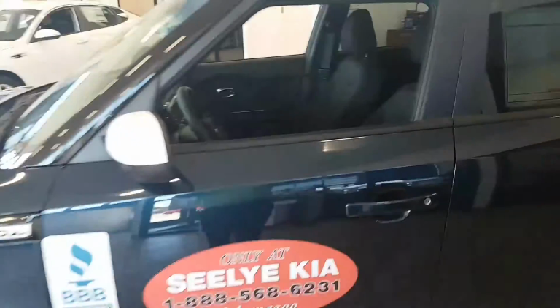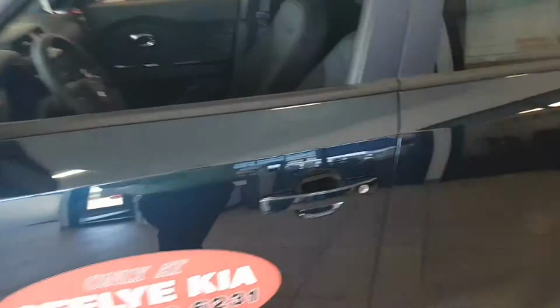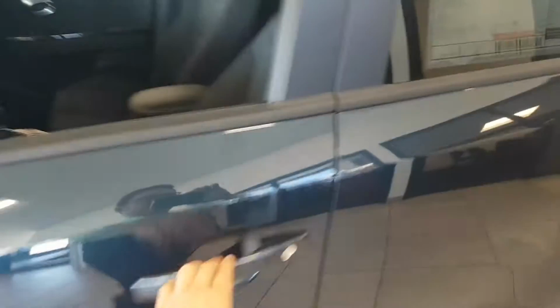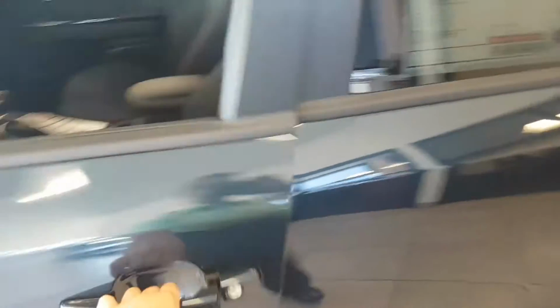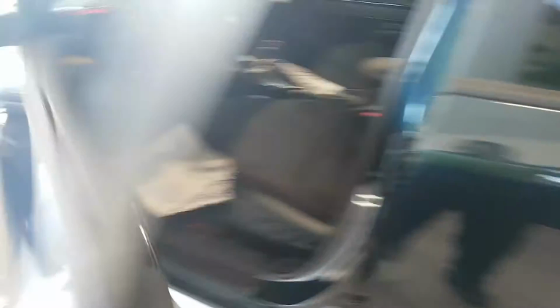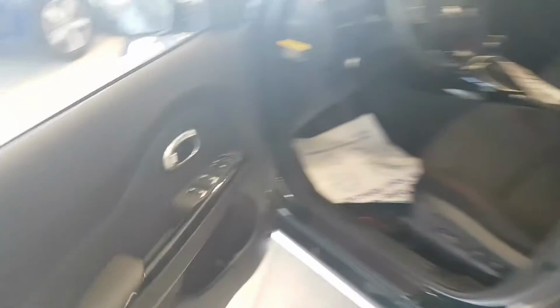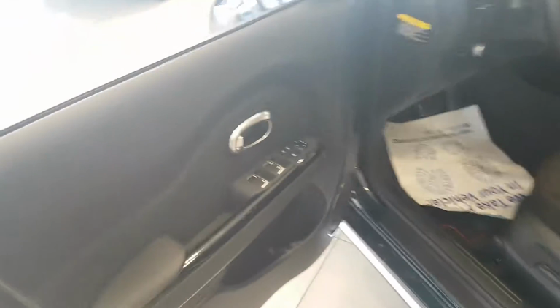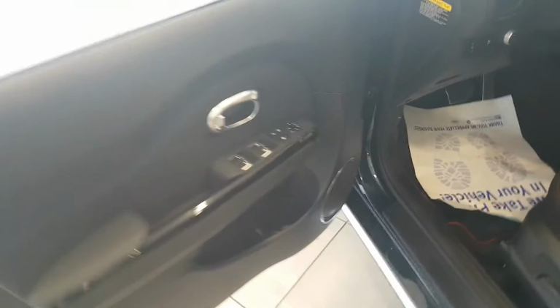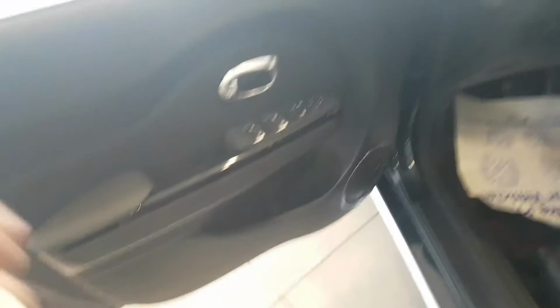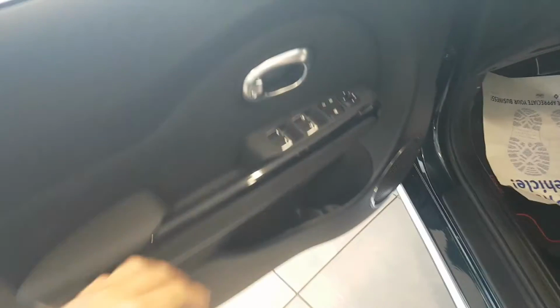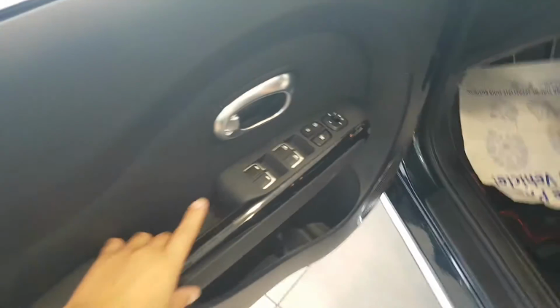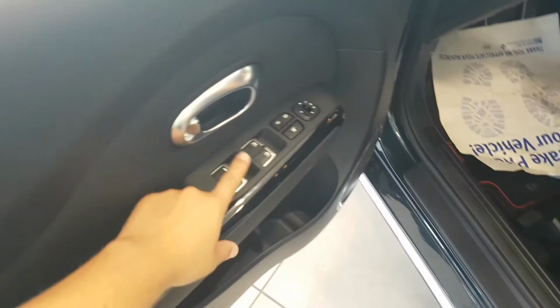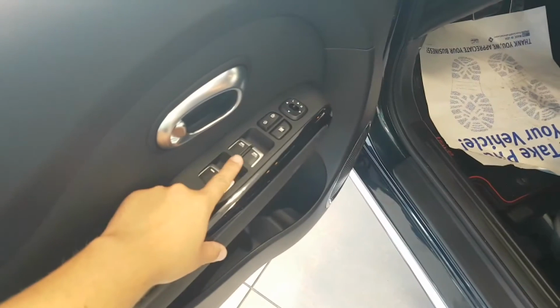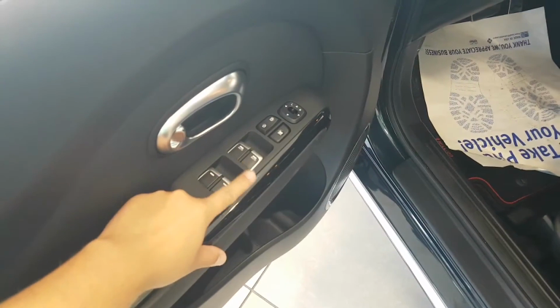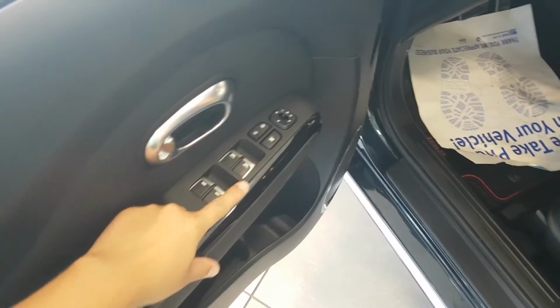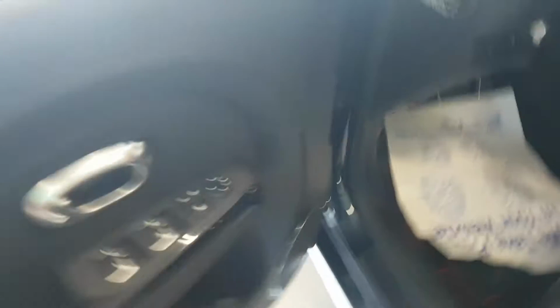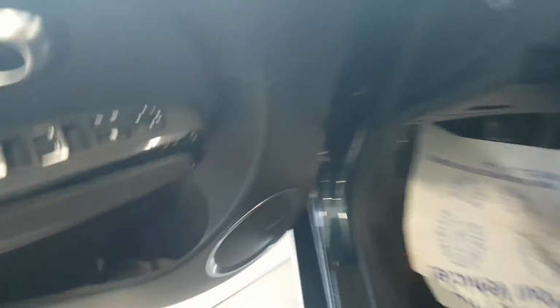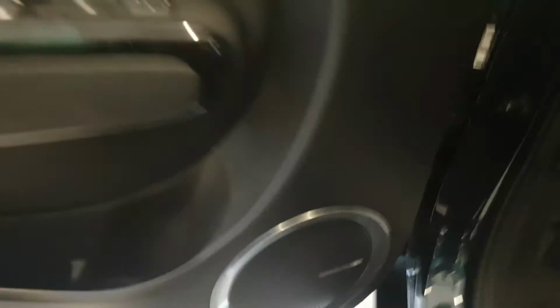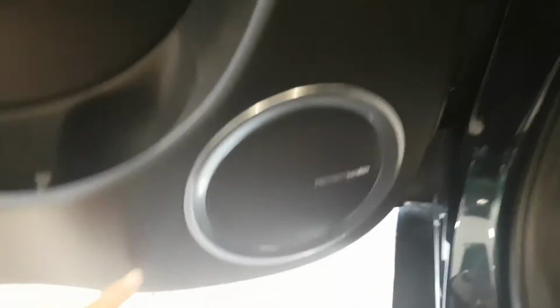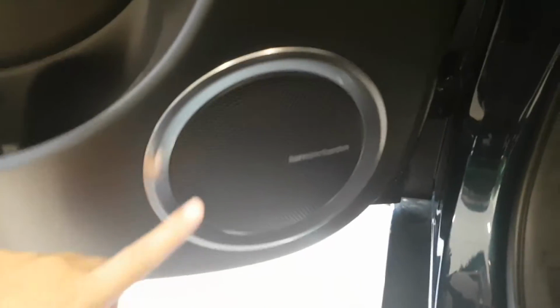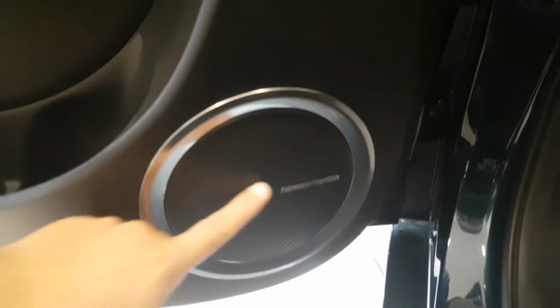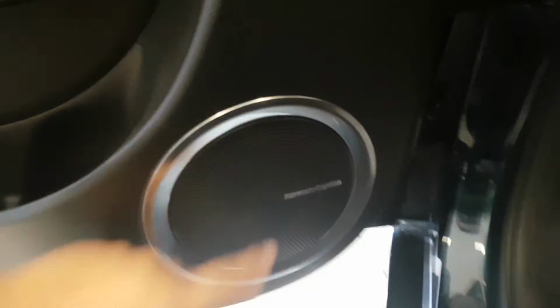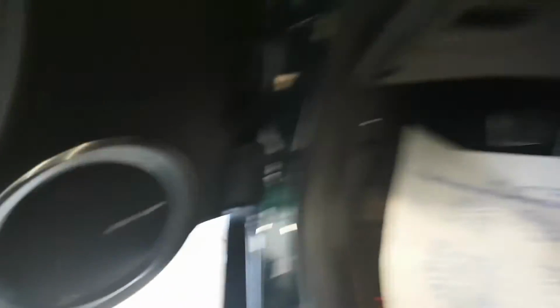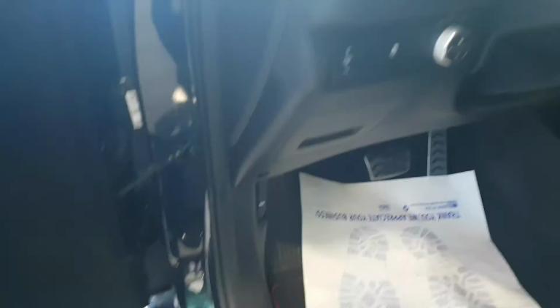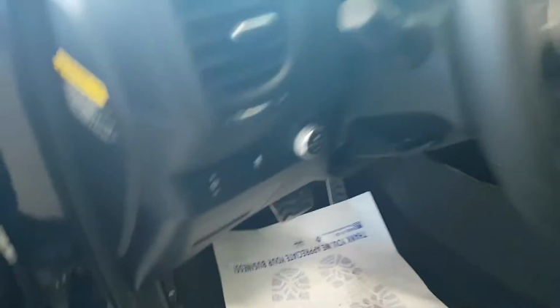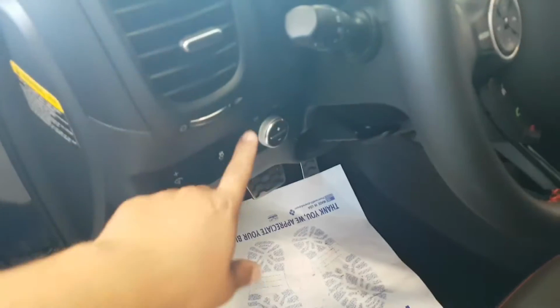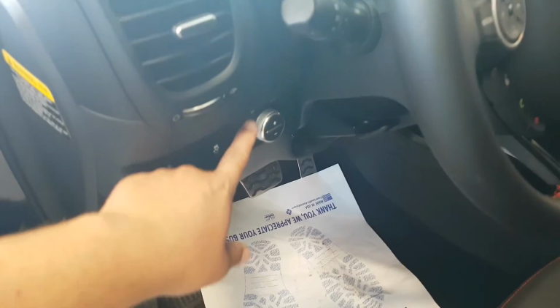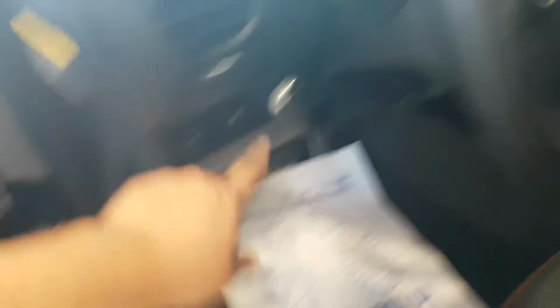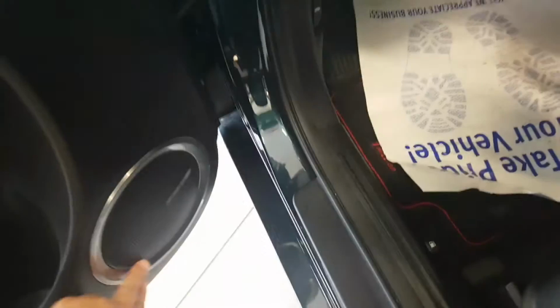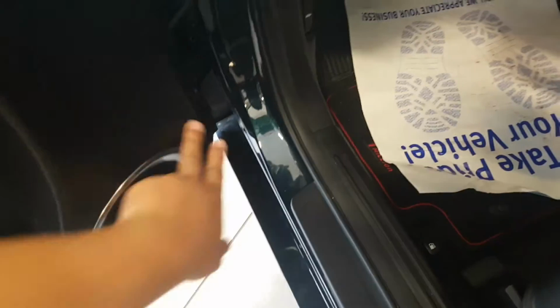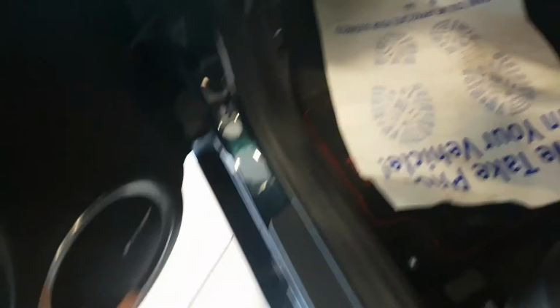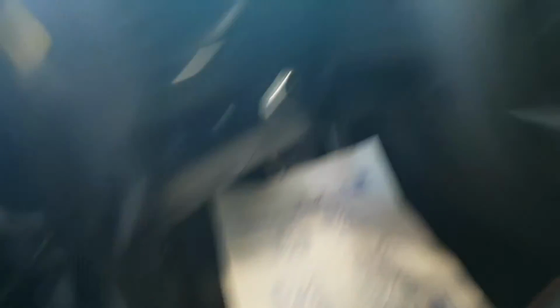Let's open this up real quick. Auto Express down, Auto Express up. Harman Kardon stereo system of course. I always love the little lights right there that light up — it's really awesome.